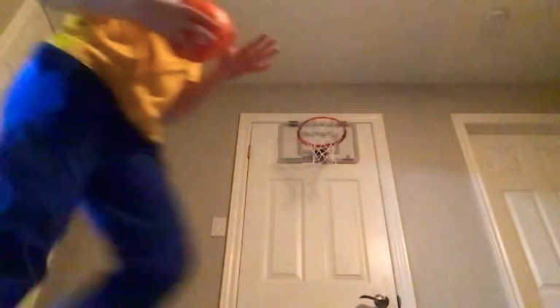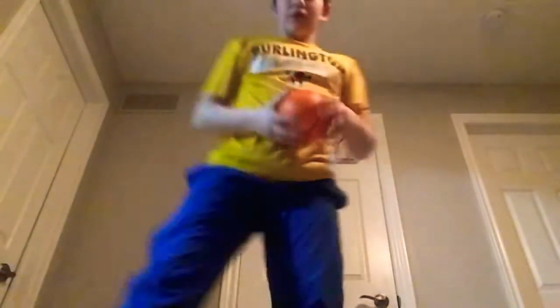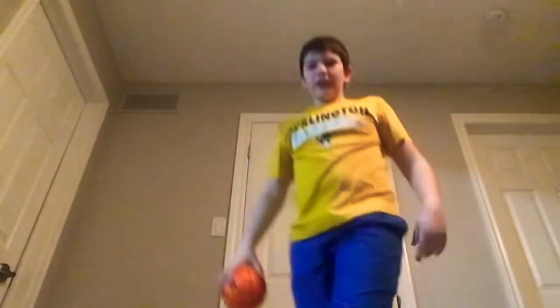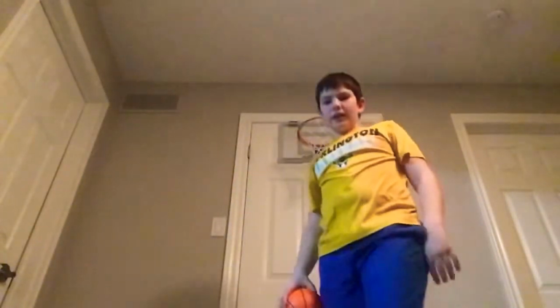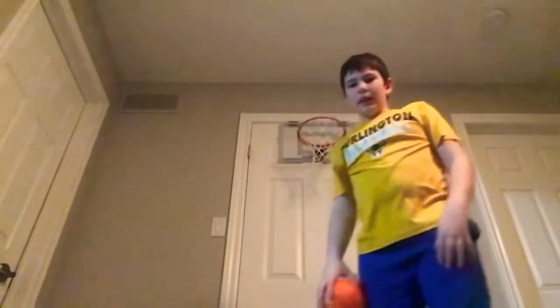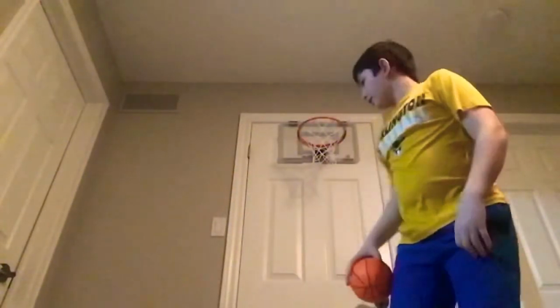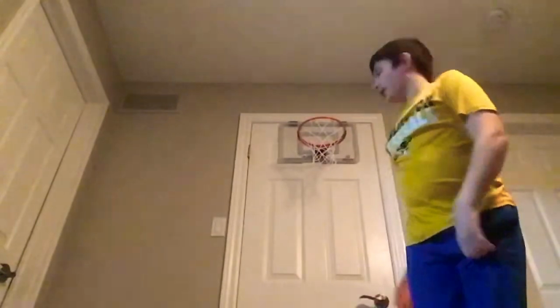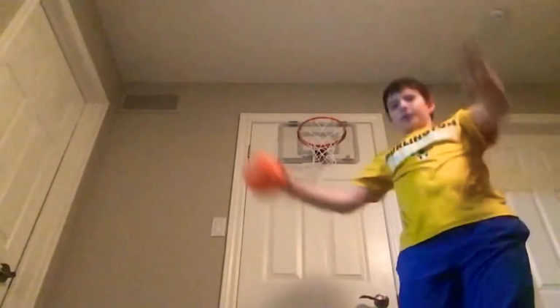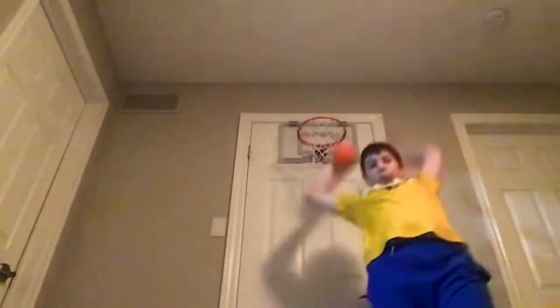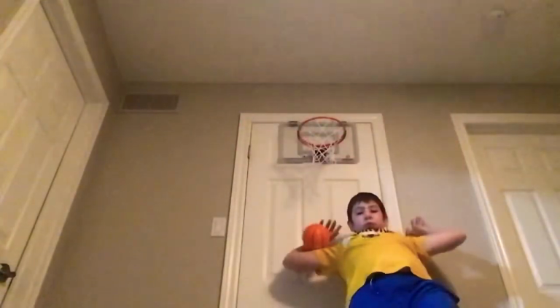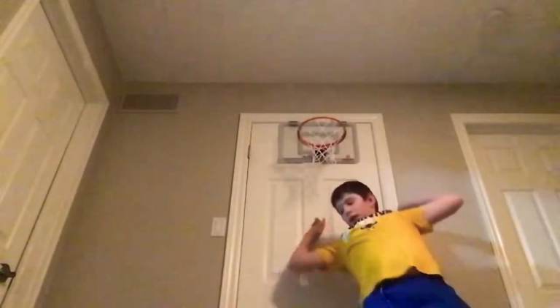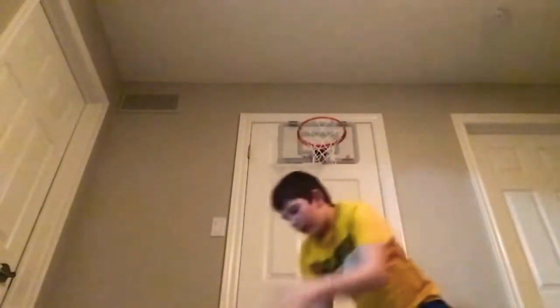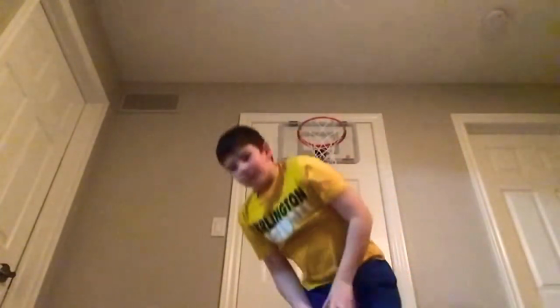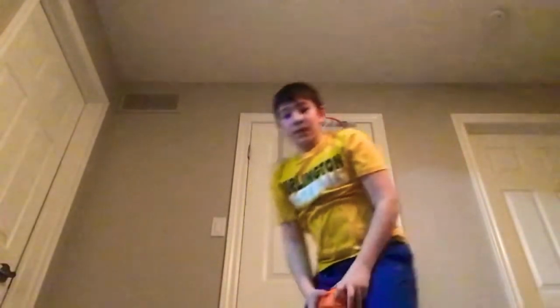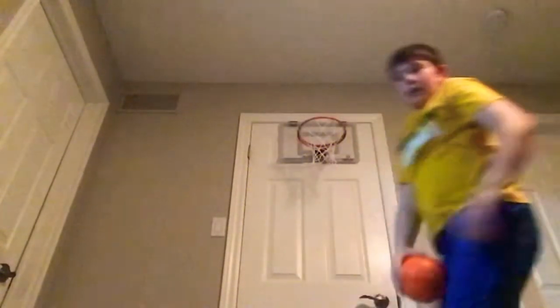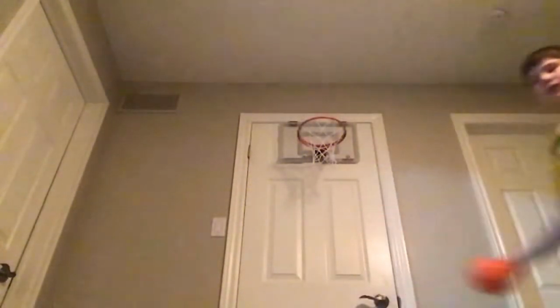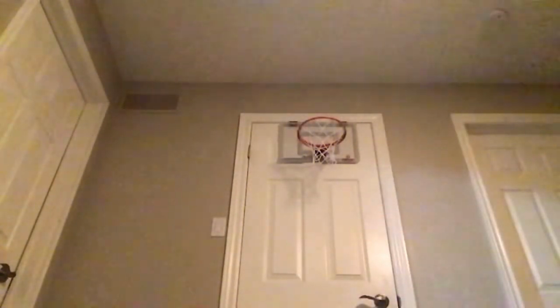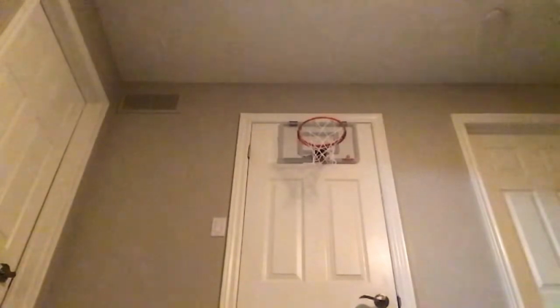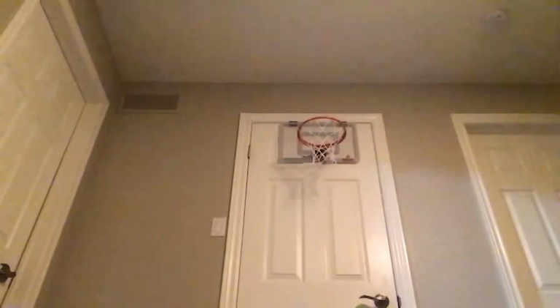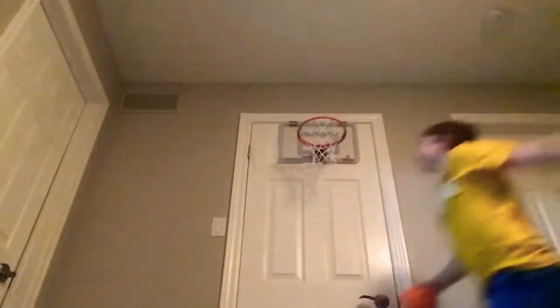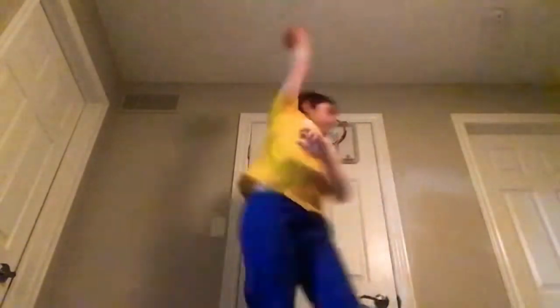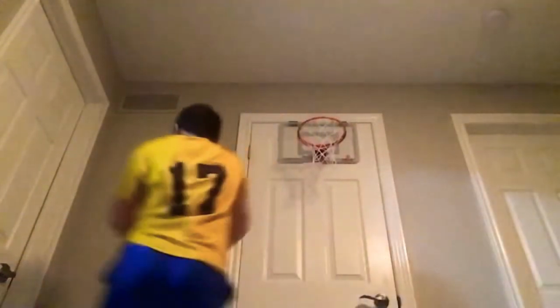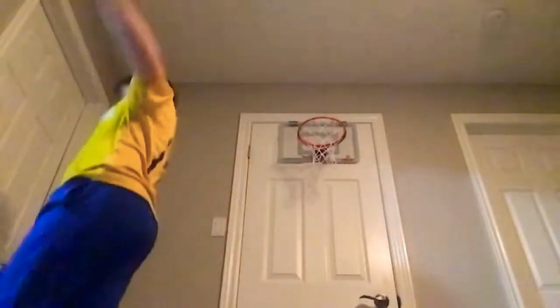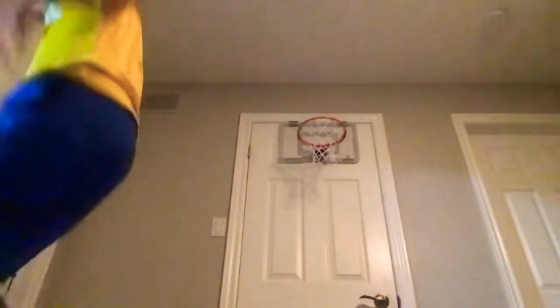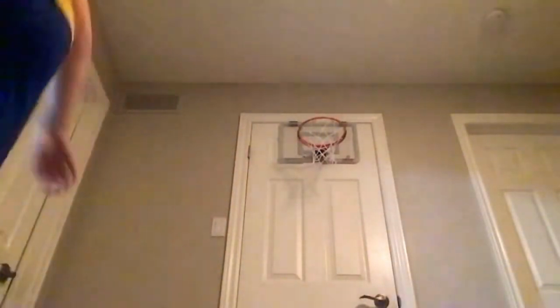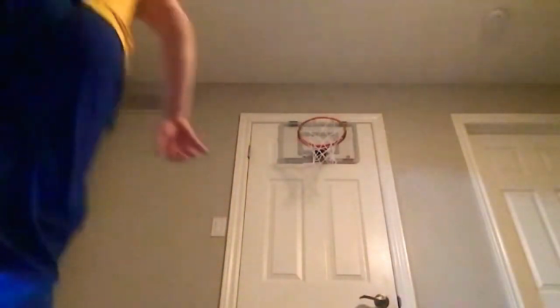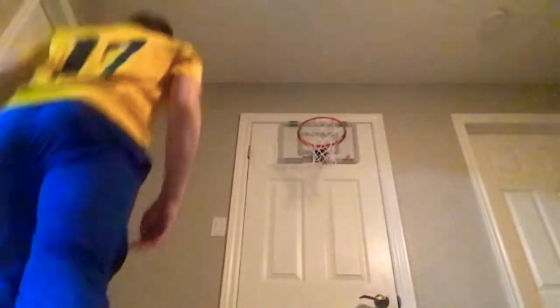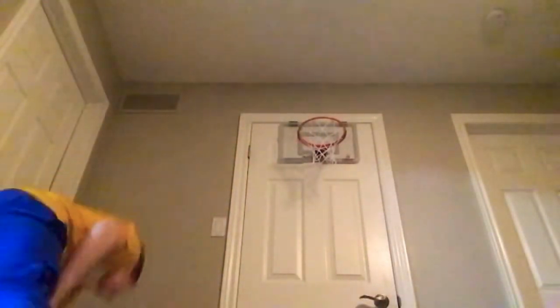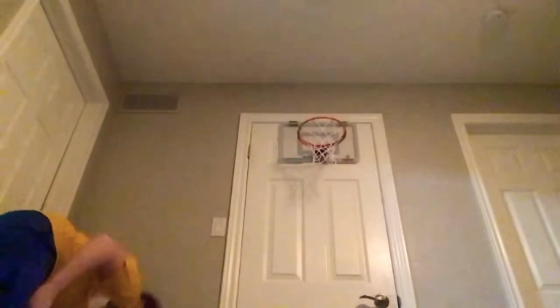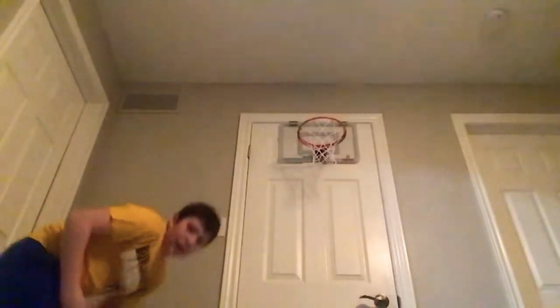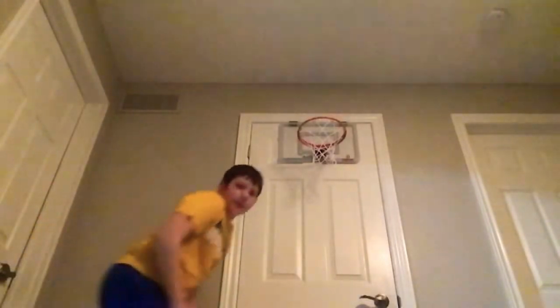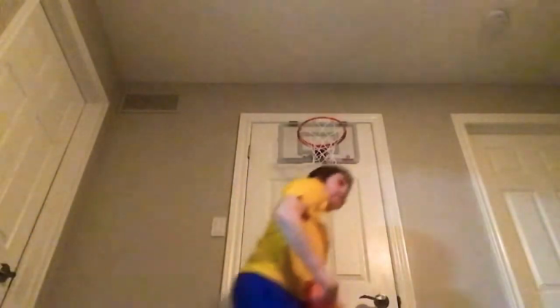Should I try a 360 dunk? Not me — this doesn't go well. I end up just... I'll give it a shot. Three, two, one. Wow, I get so unfocused.